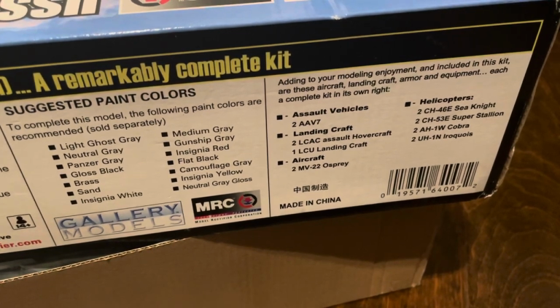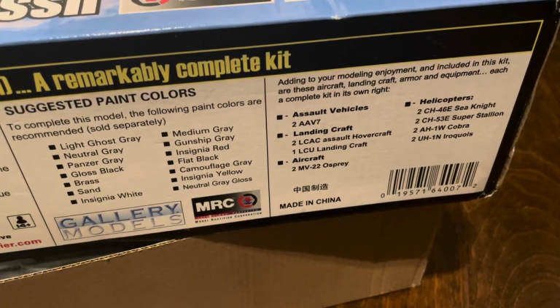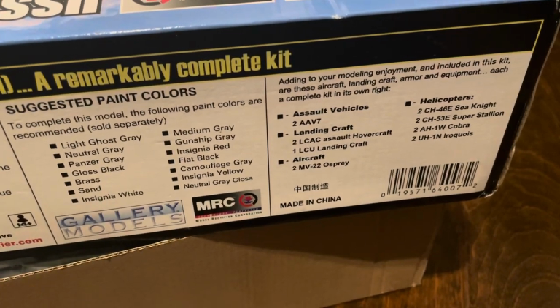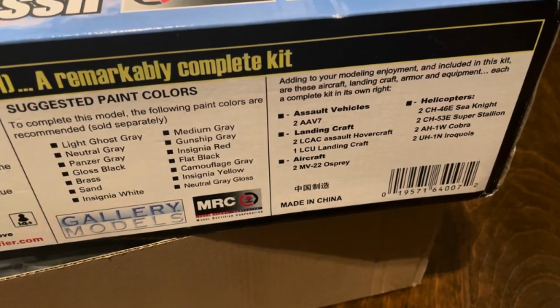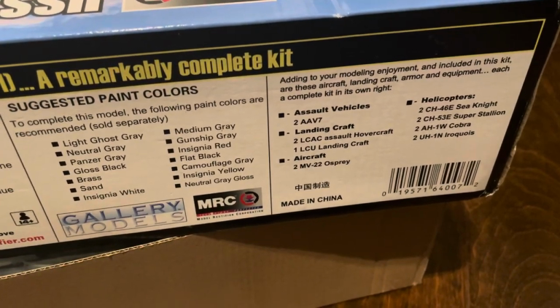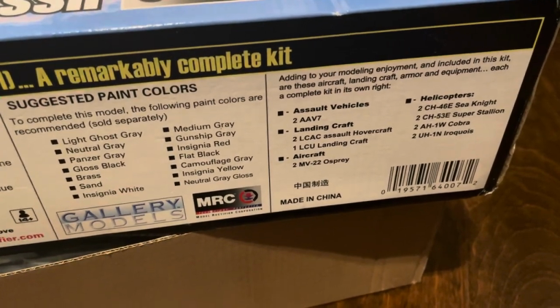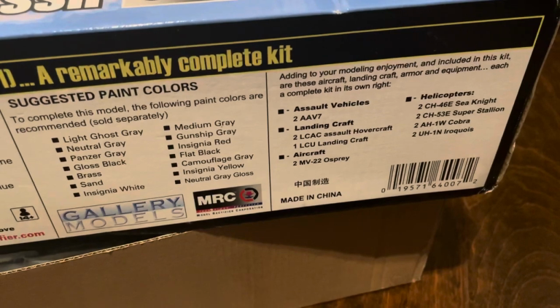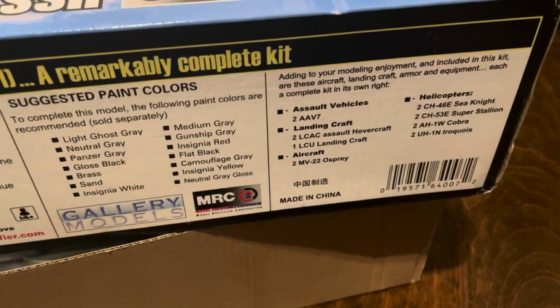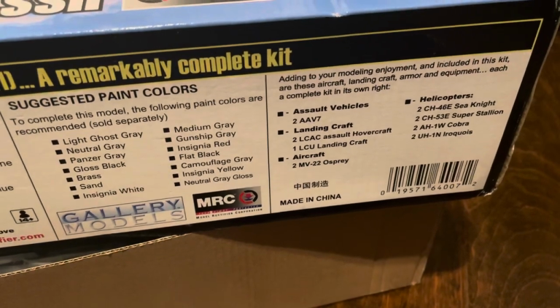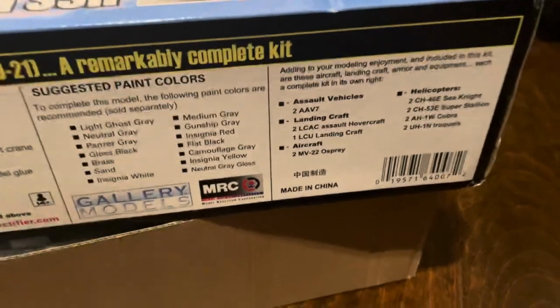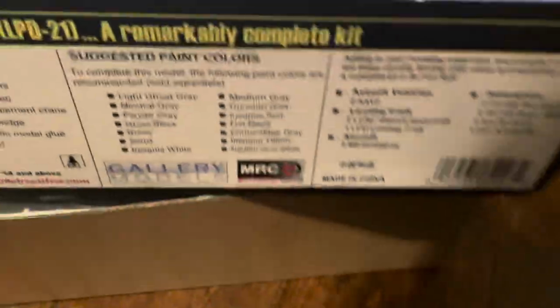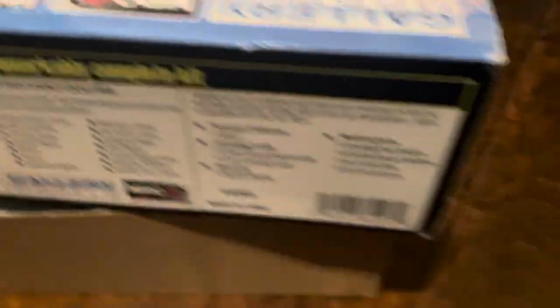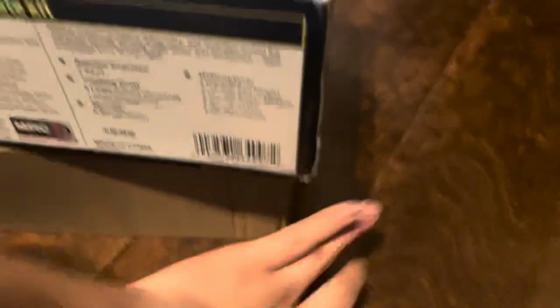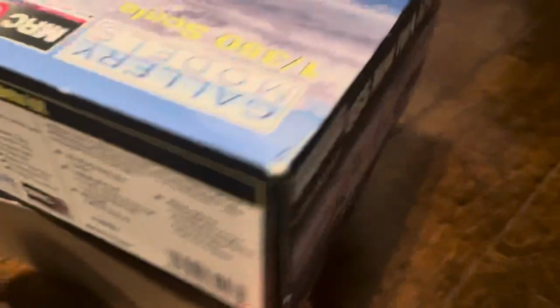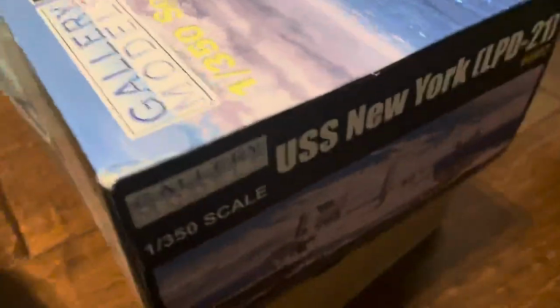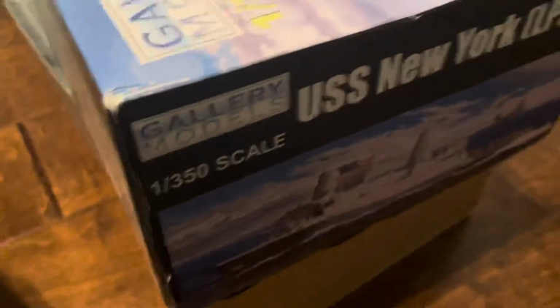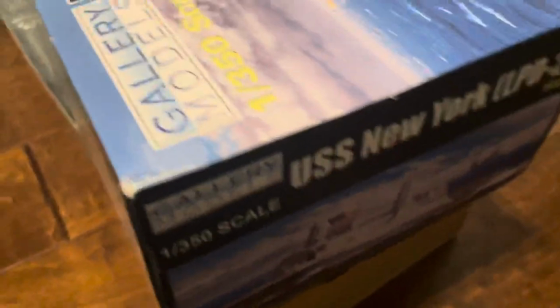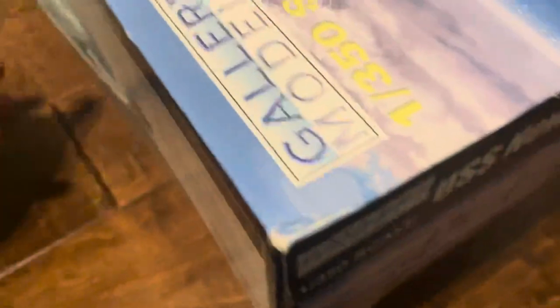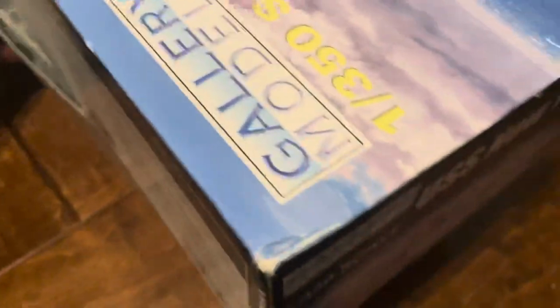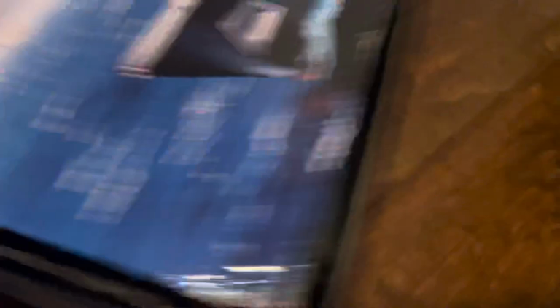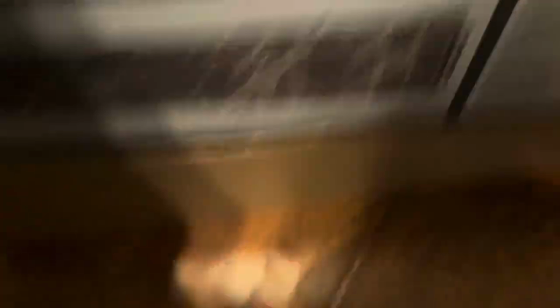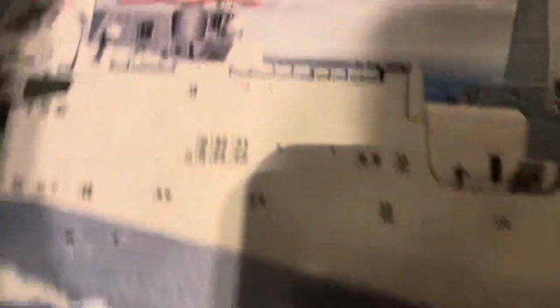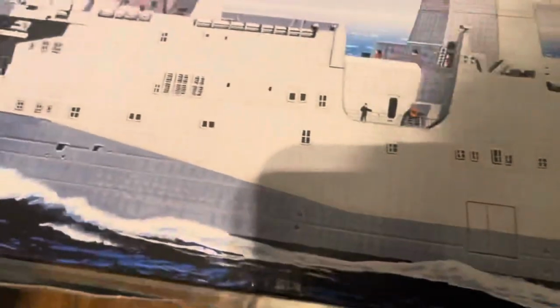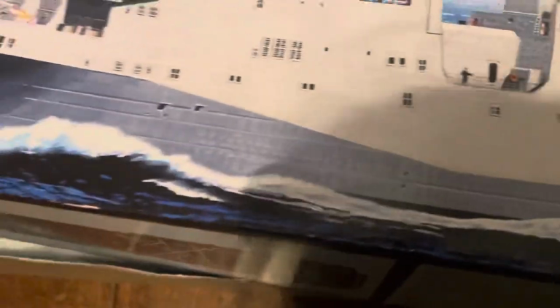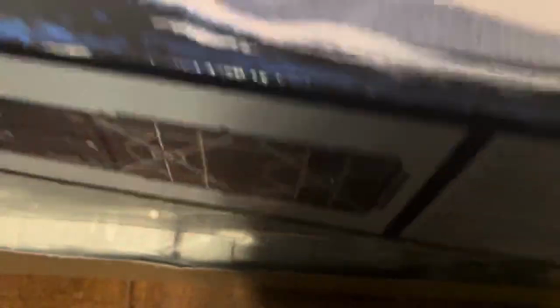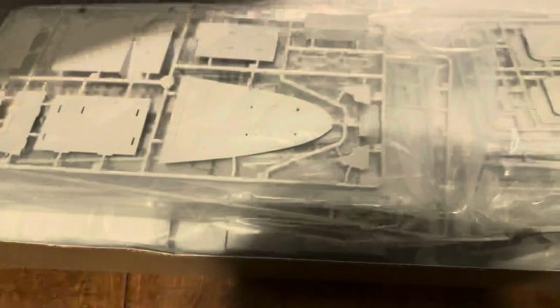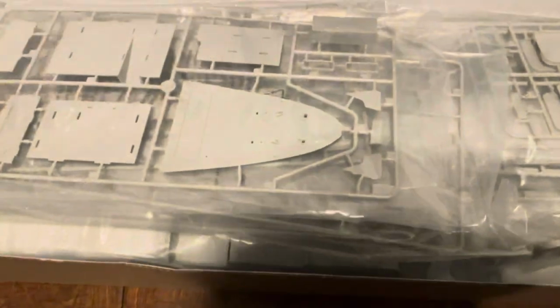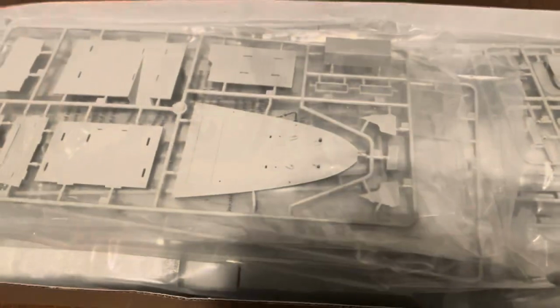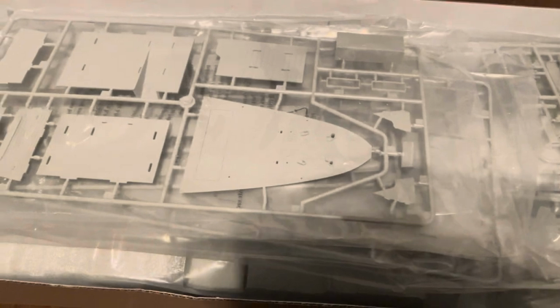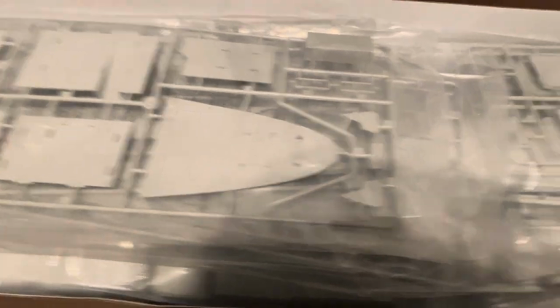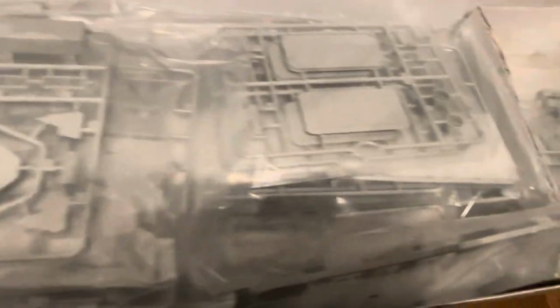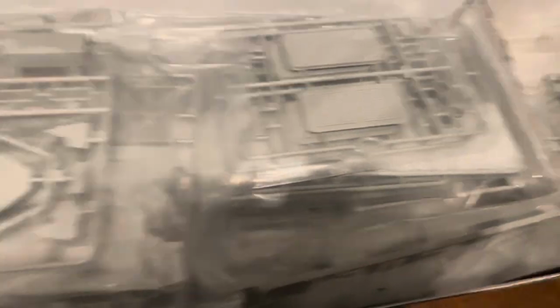Assault vehicles, landing crafts, aircraft, helicopters. The other side of the box has the same picture. And for the inside, it has a lot of stuff.